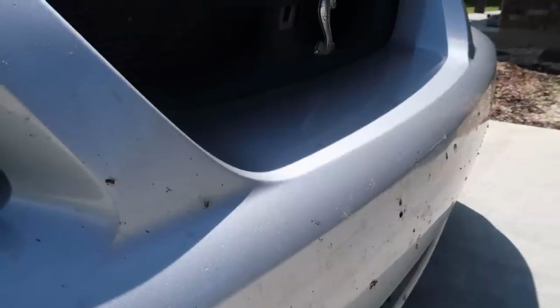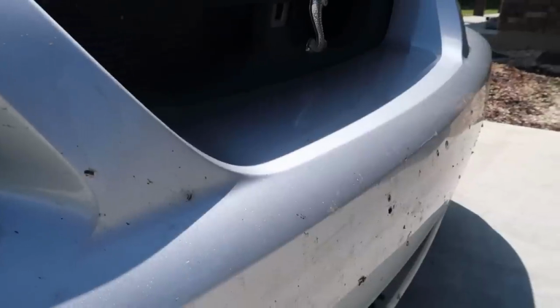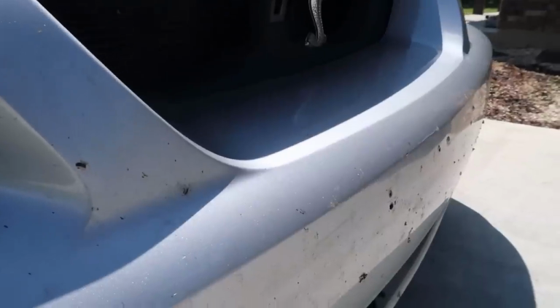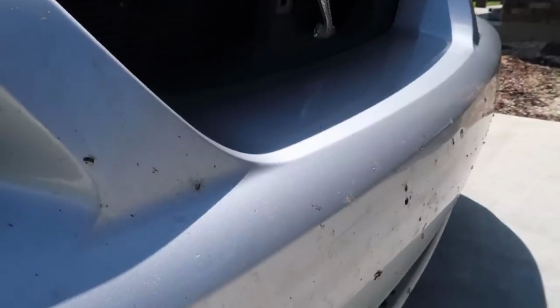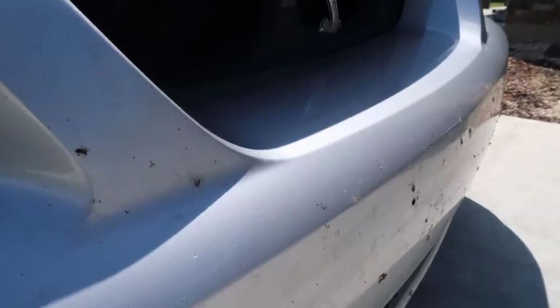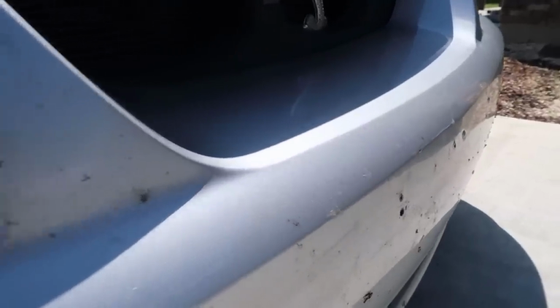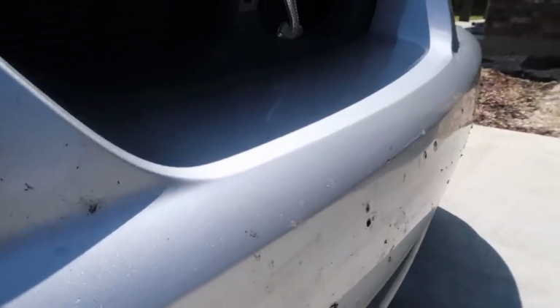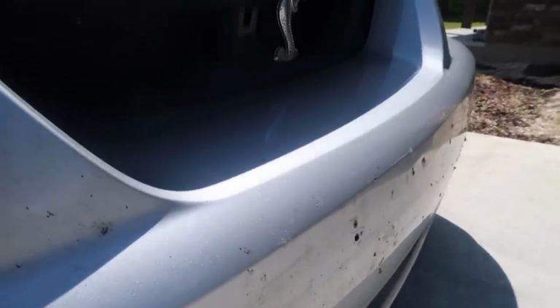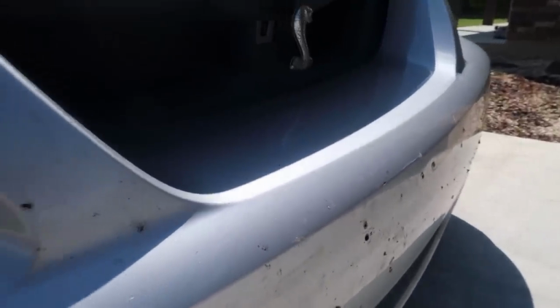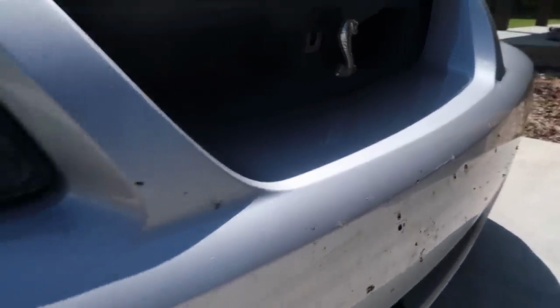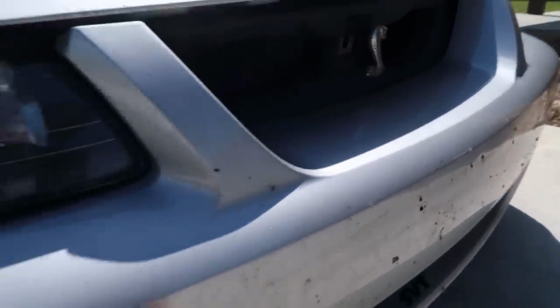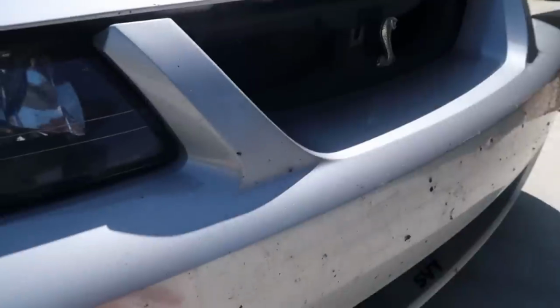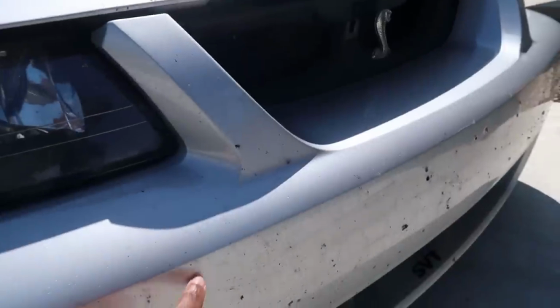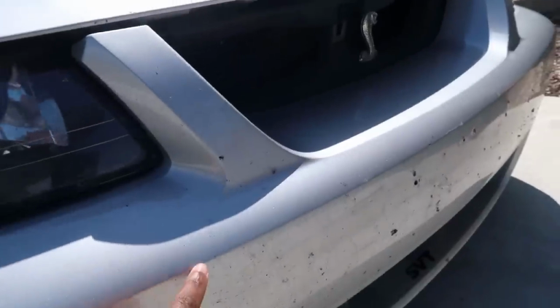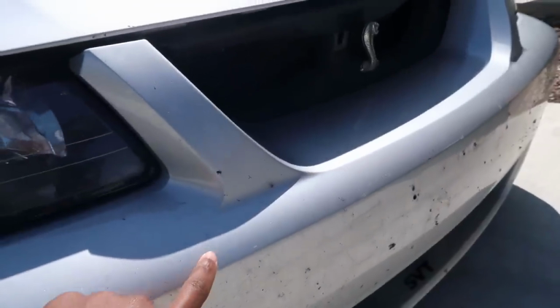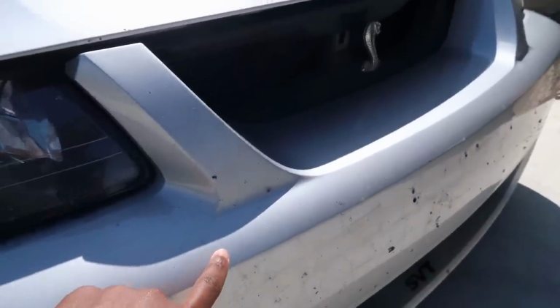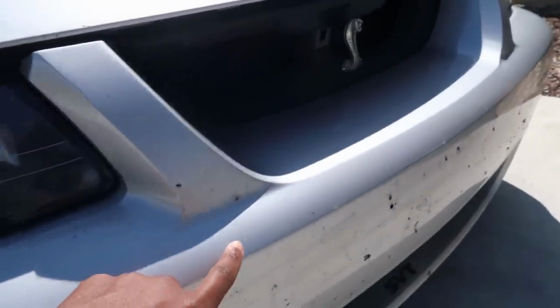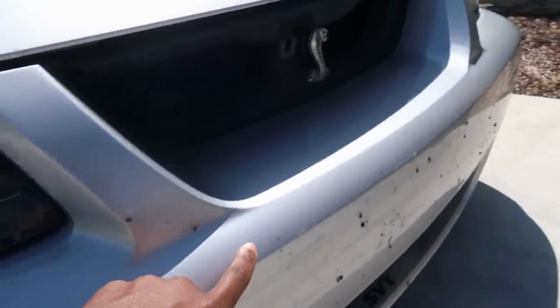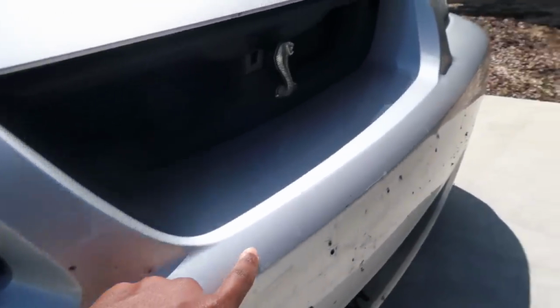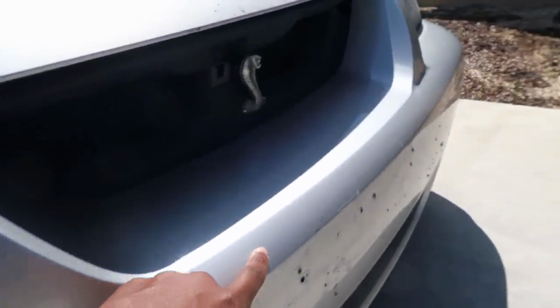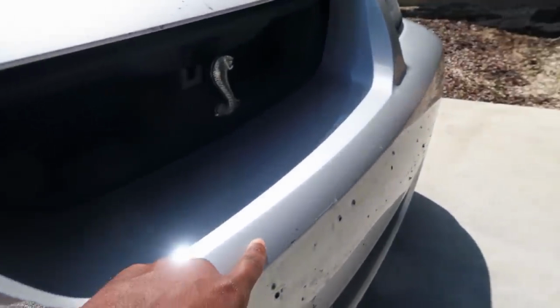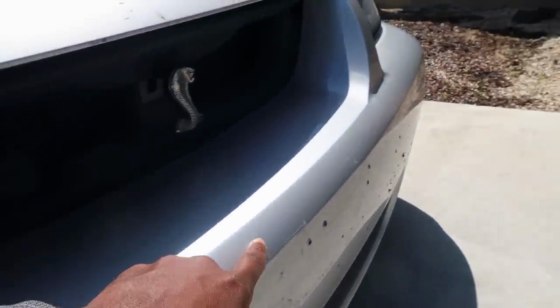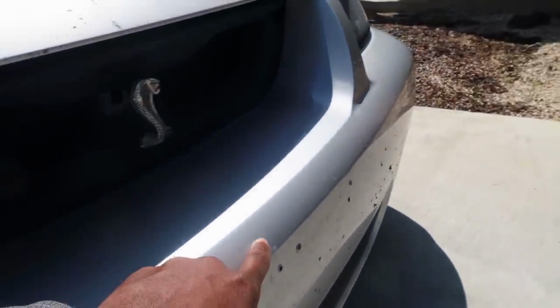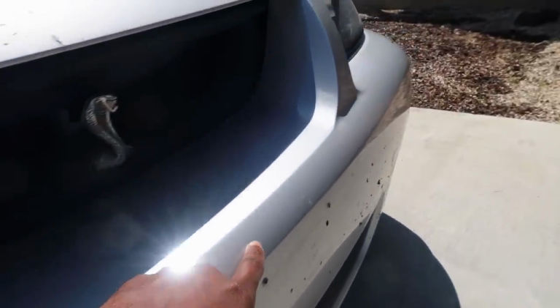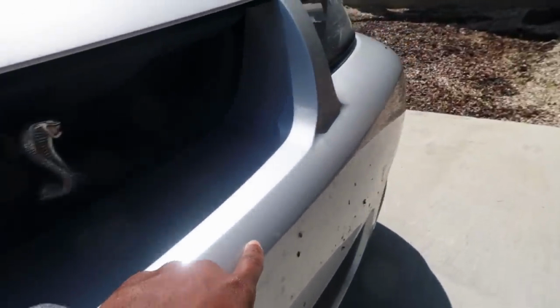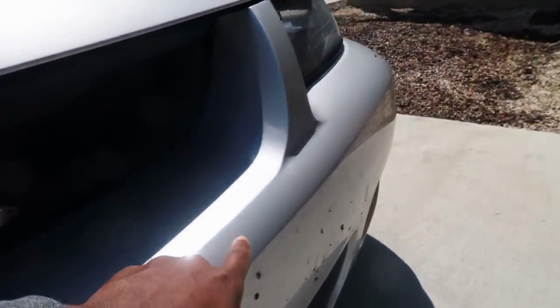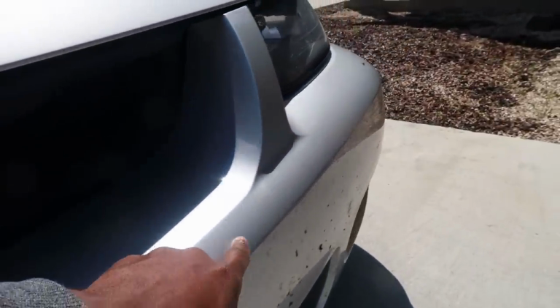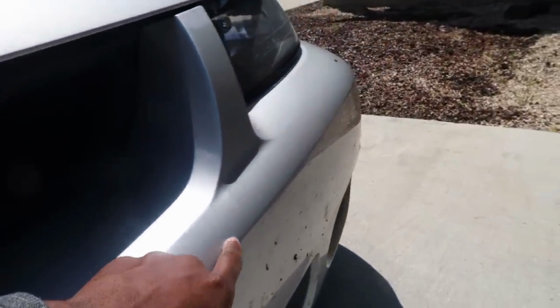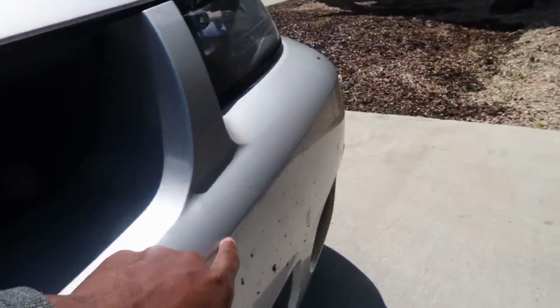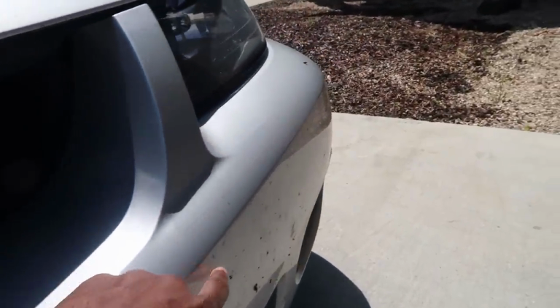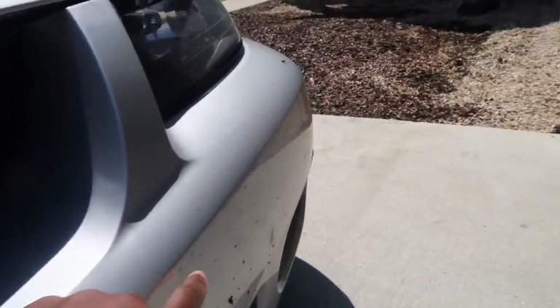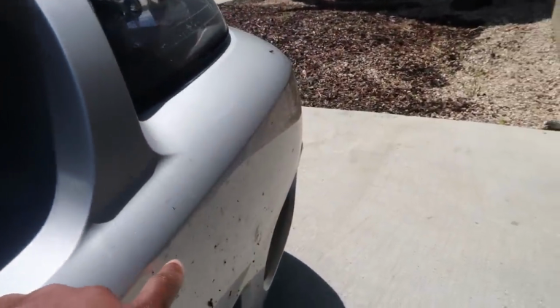I don't know if y'all can see, but I have these long scratches going along the front of my bumper and these were not here before.